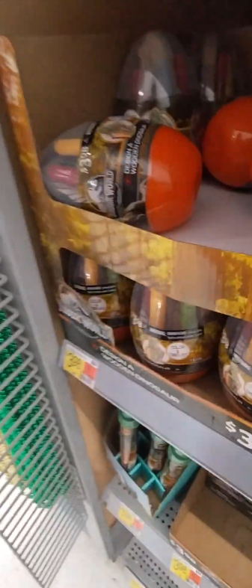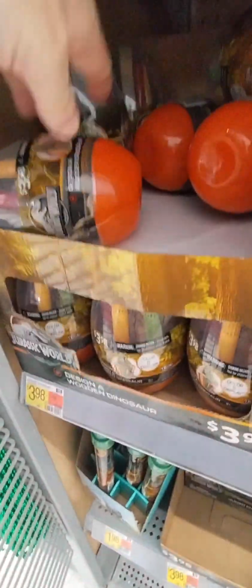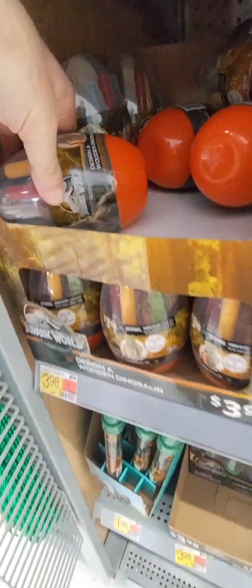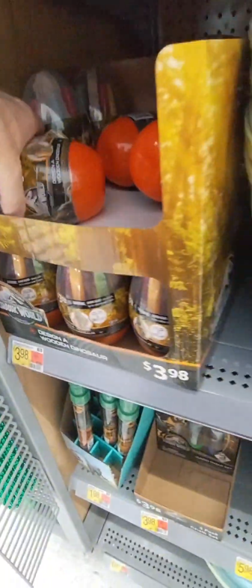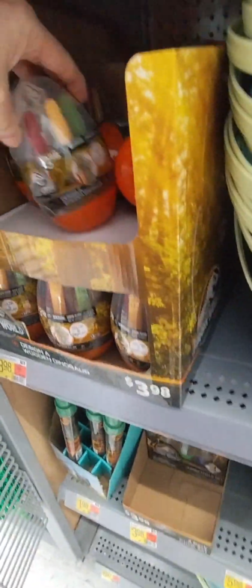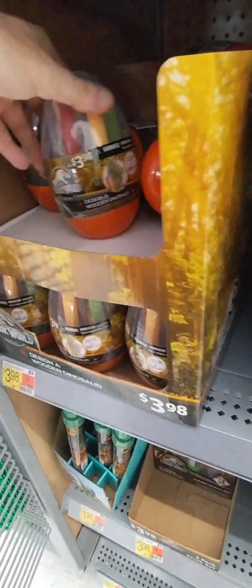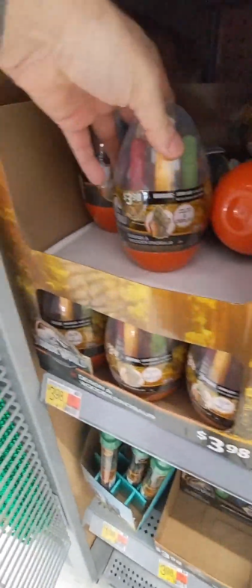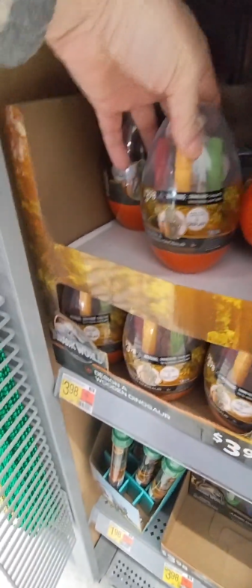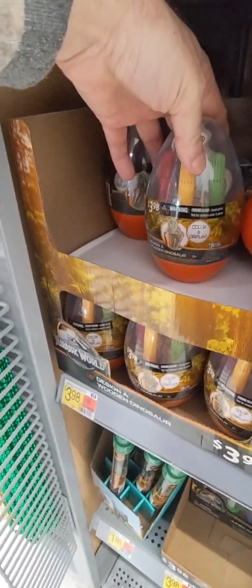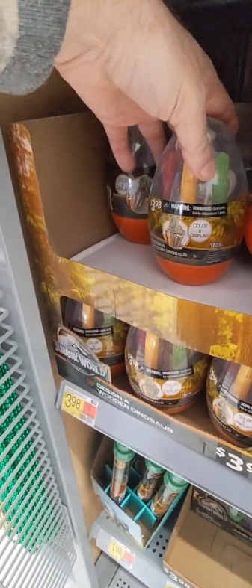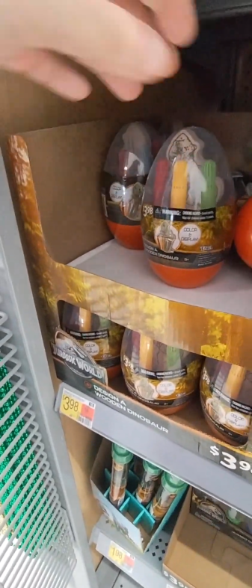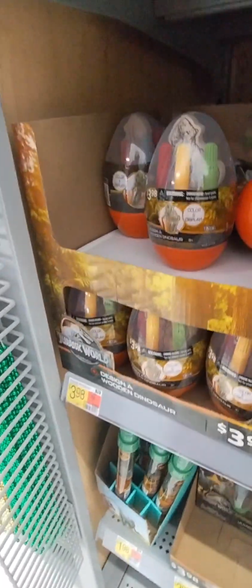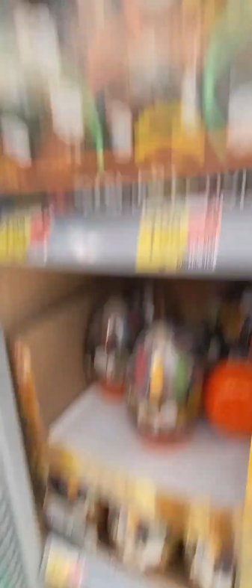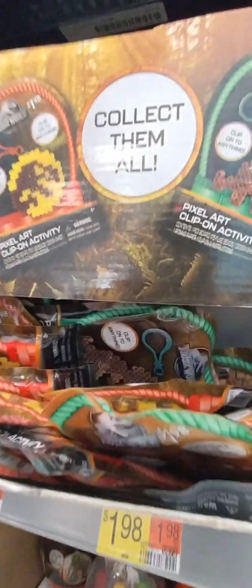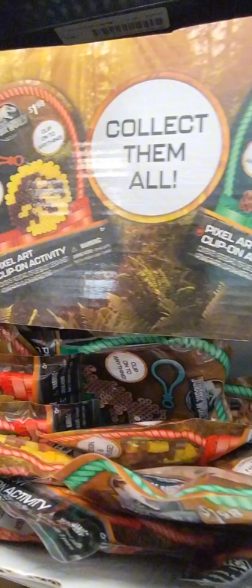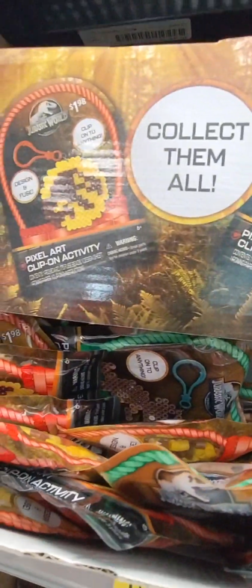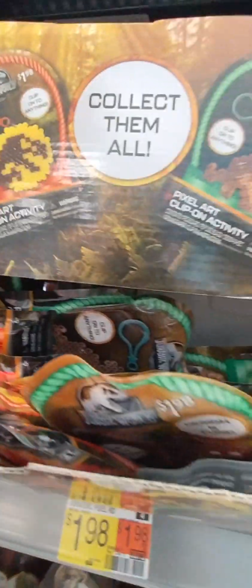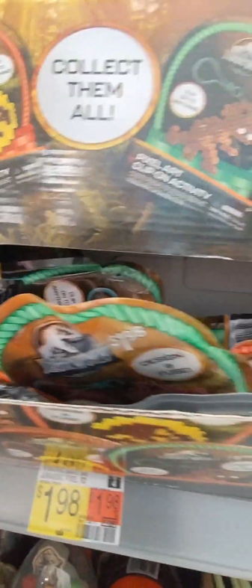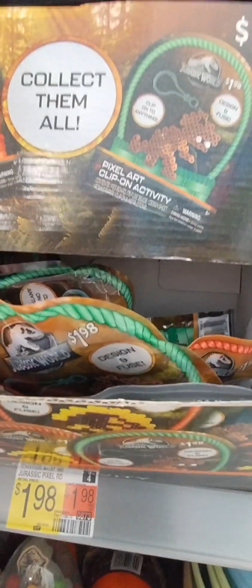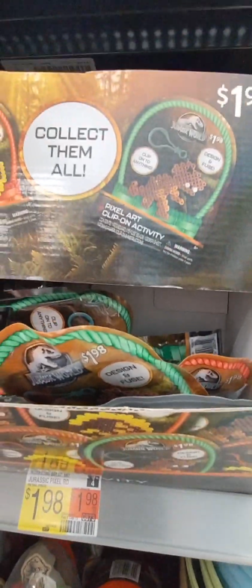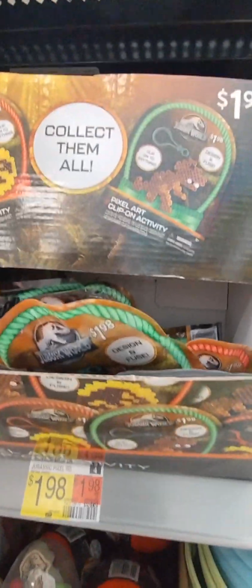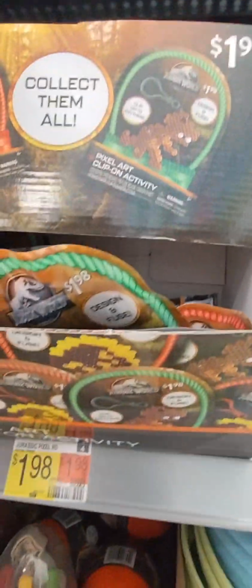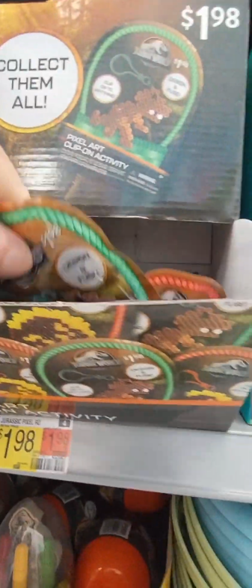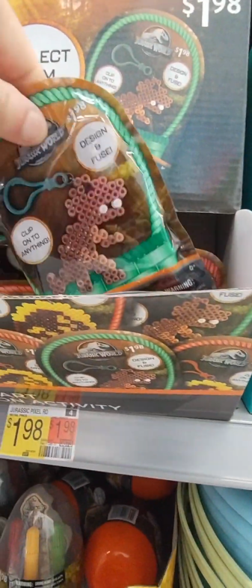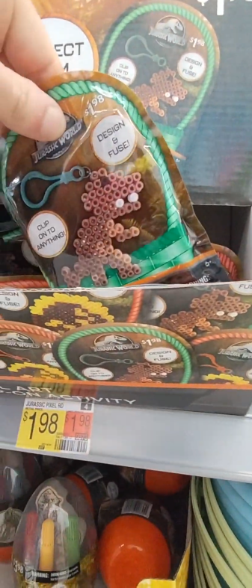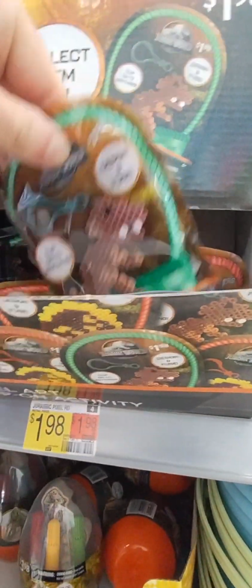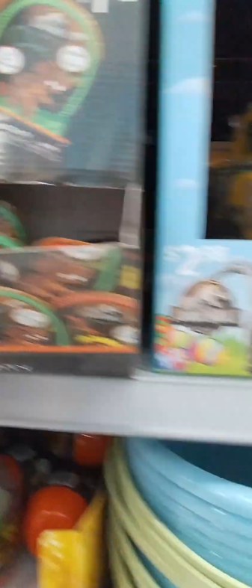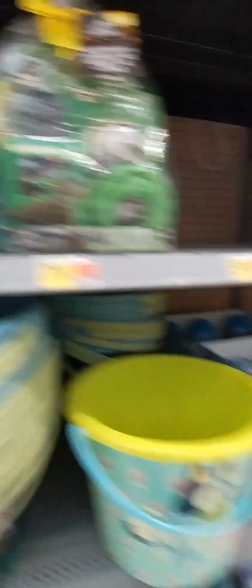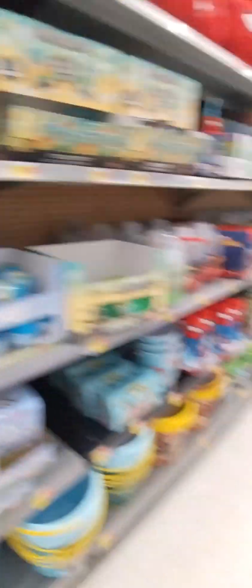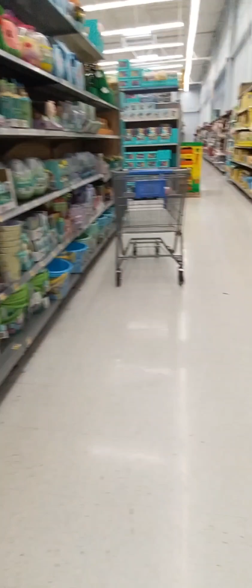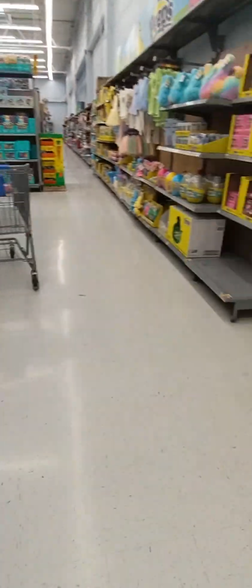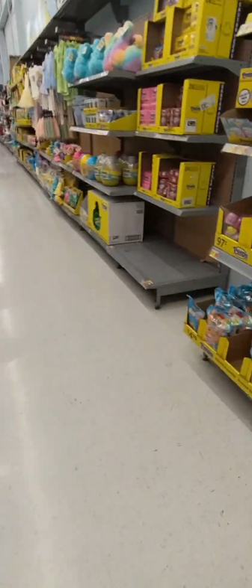I think Jurassic Park. What is this? I don't know where my iron is. If I did, I'd make these. Look at these.